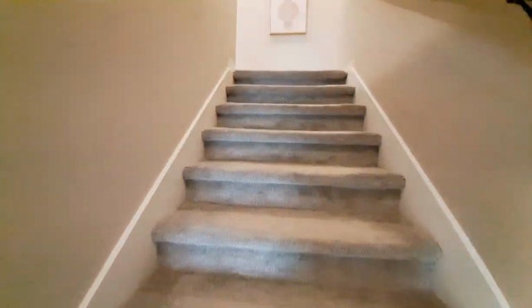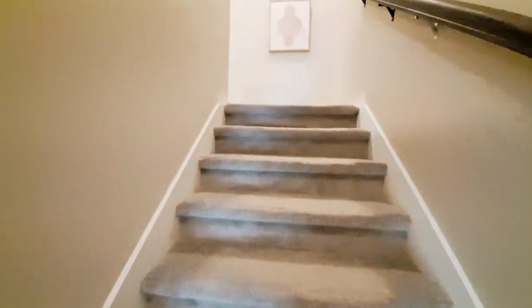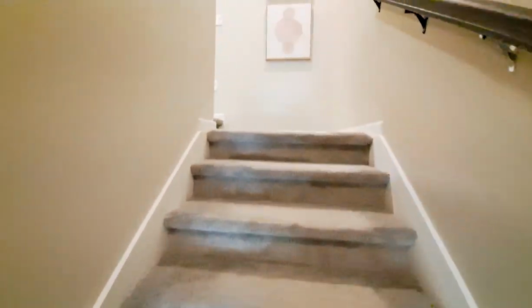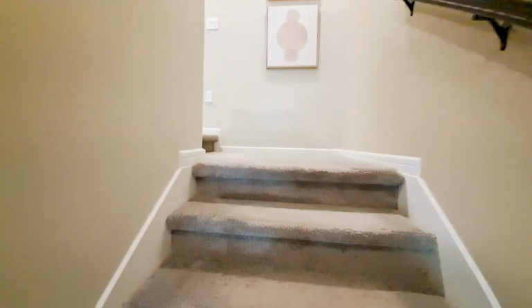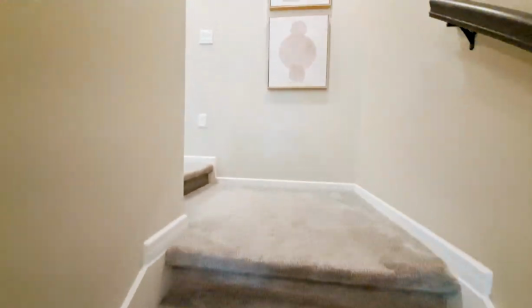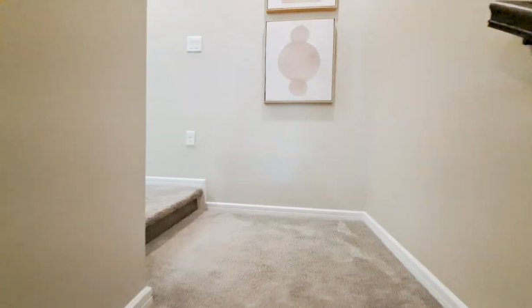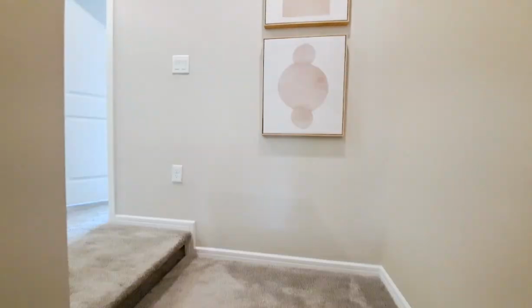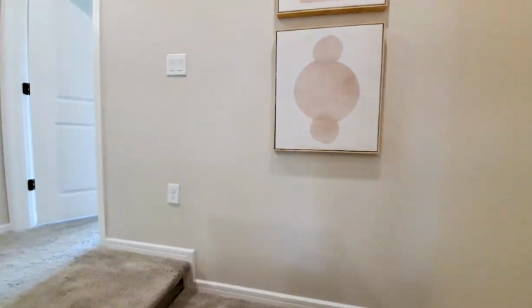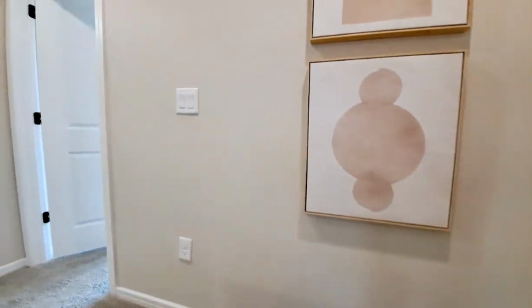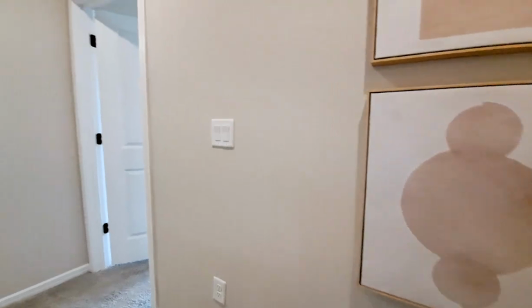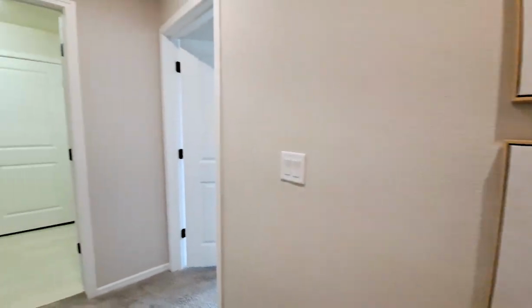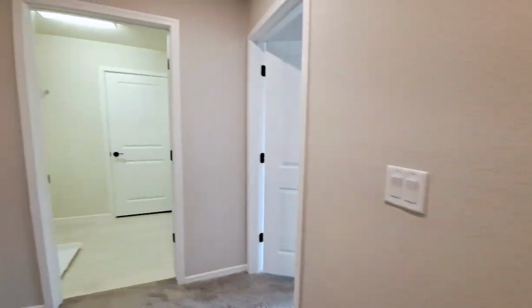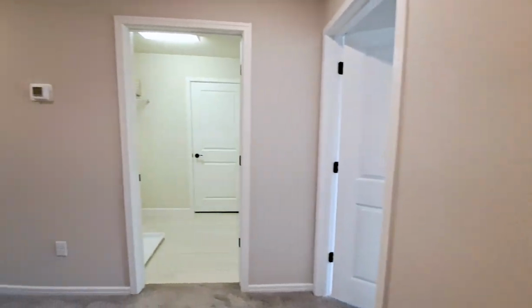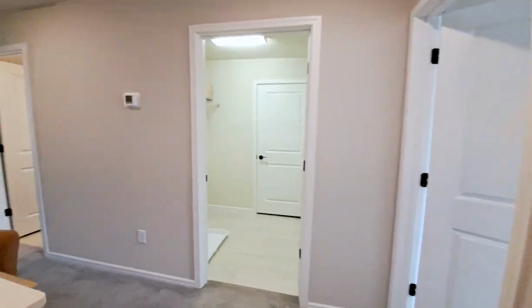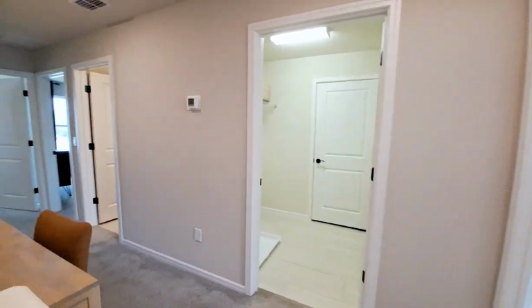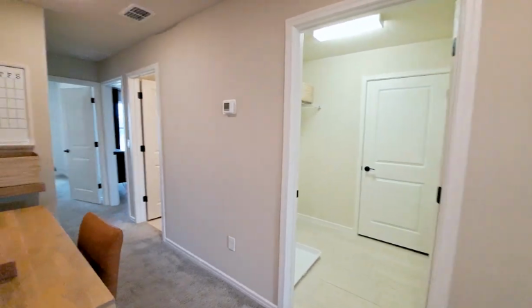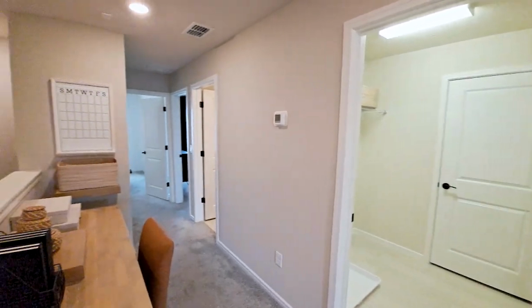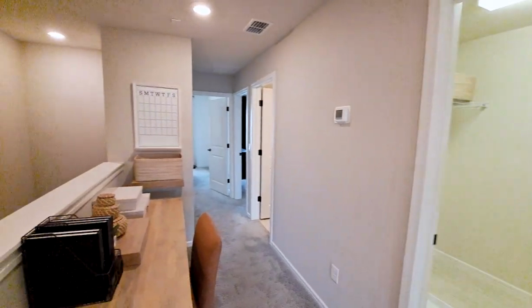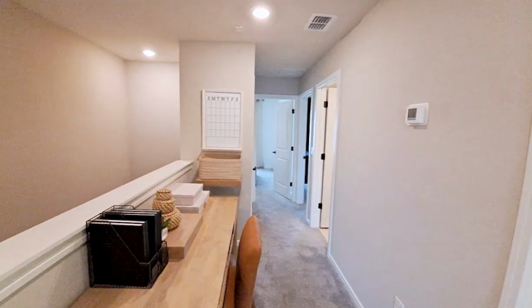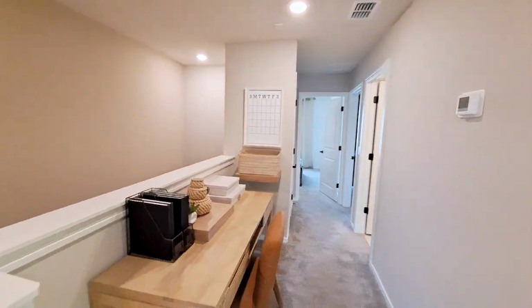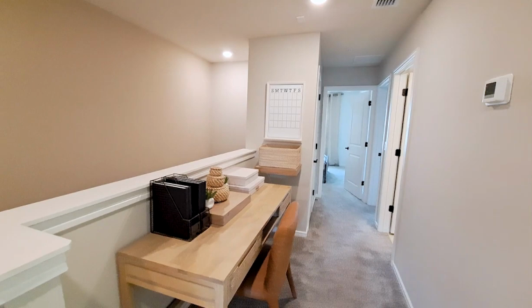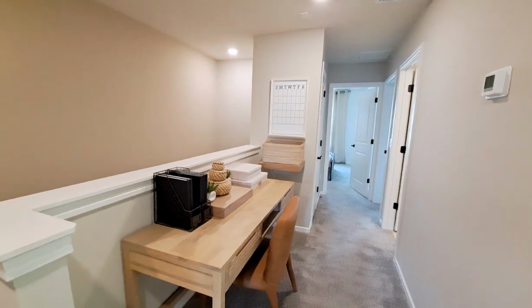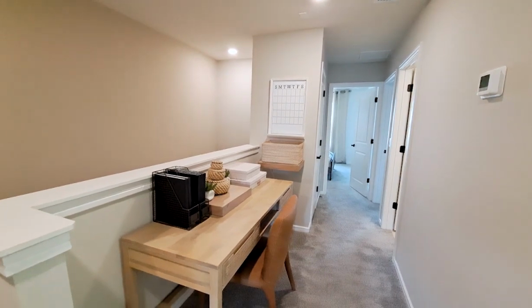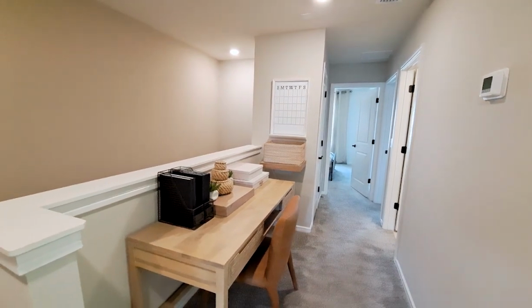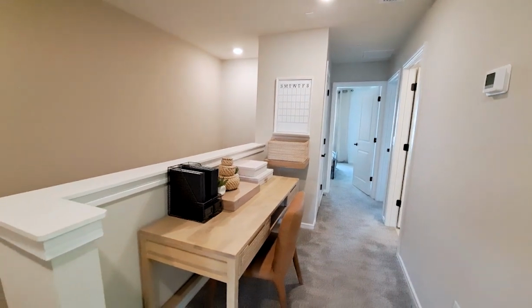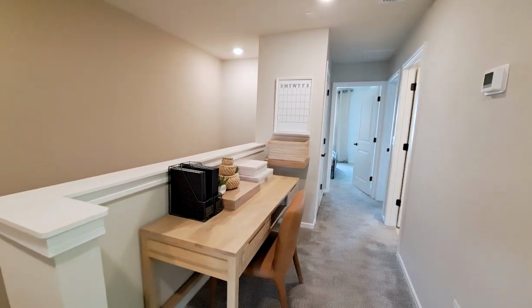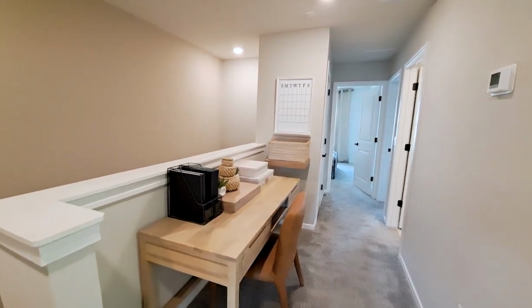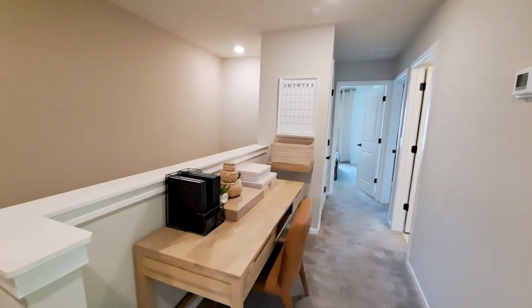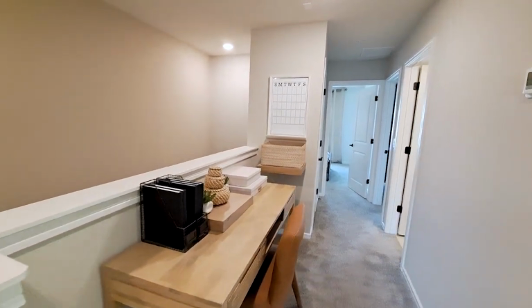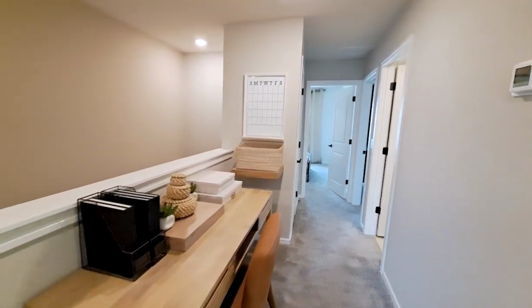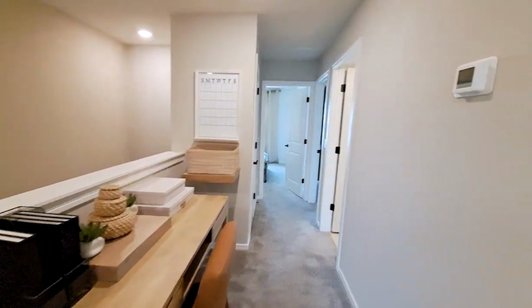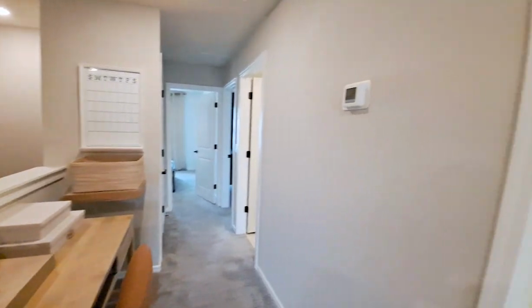Upstairs, we have a cute little setup with the desk here on the landing. But you could leave this clear, or put a nice little sitting couch here if you wanted to.